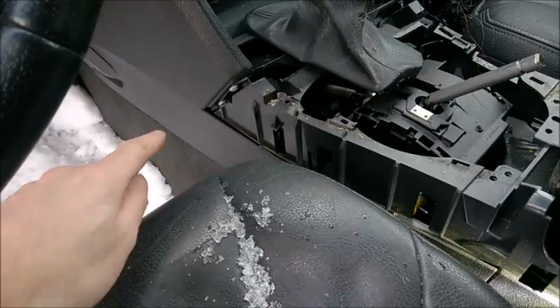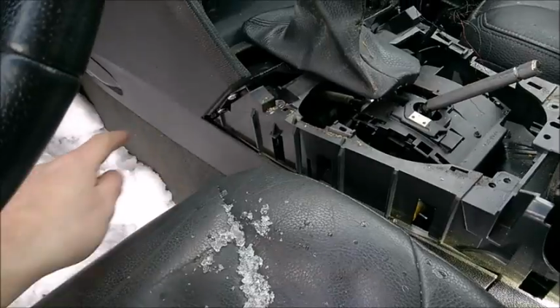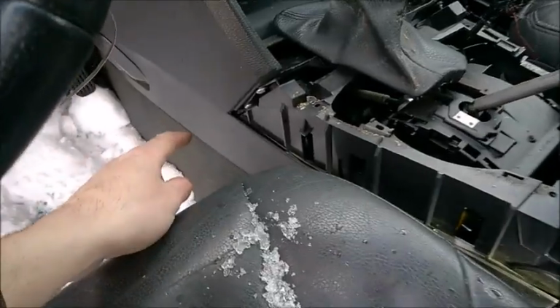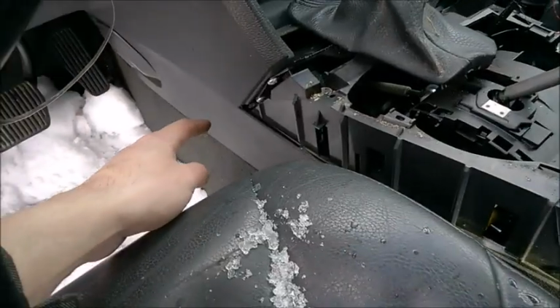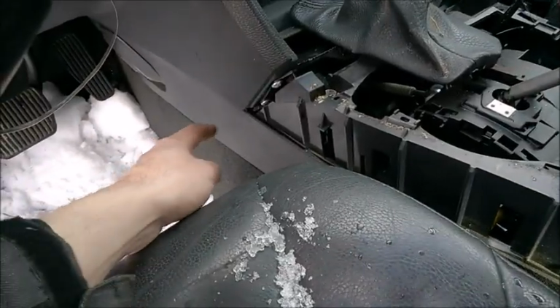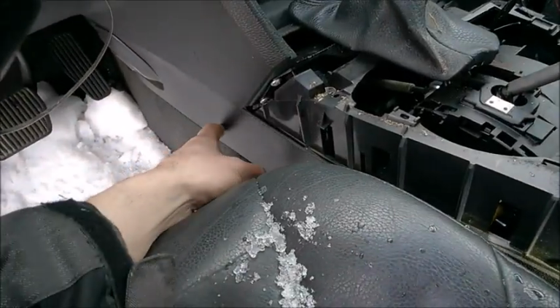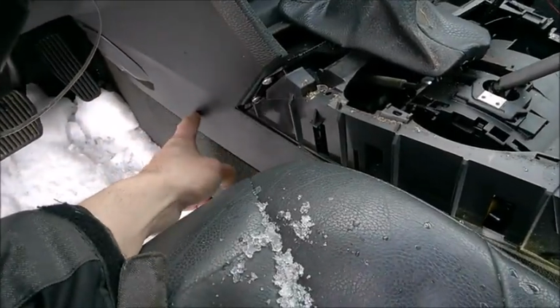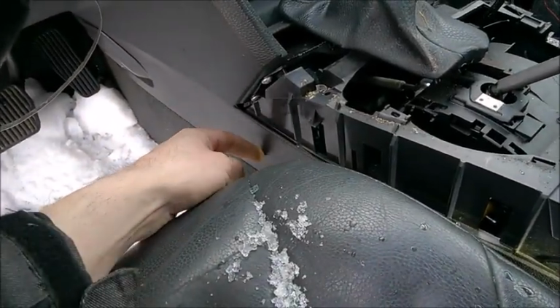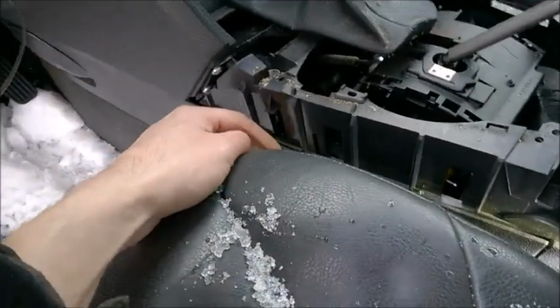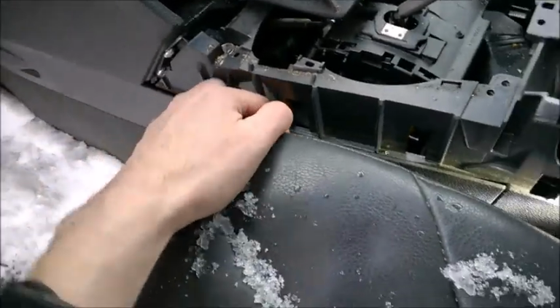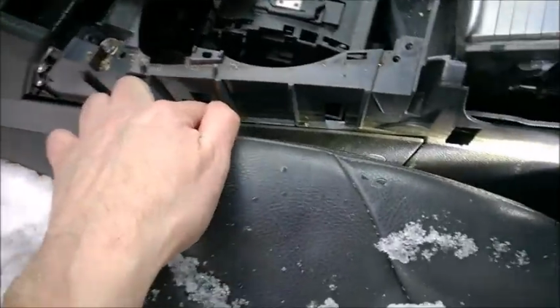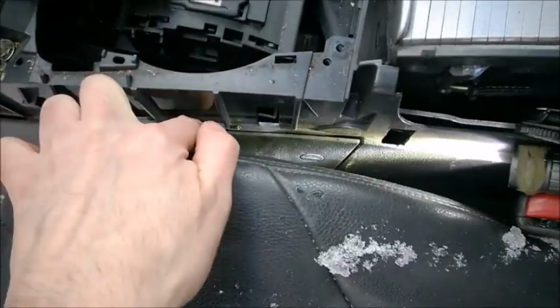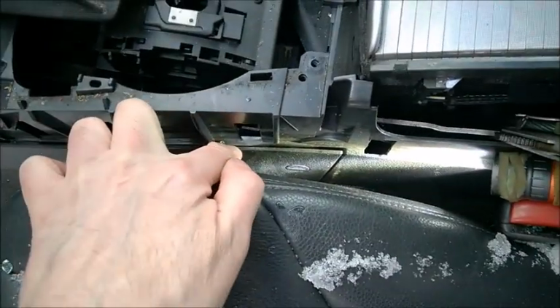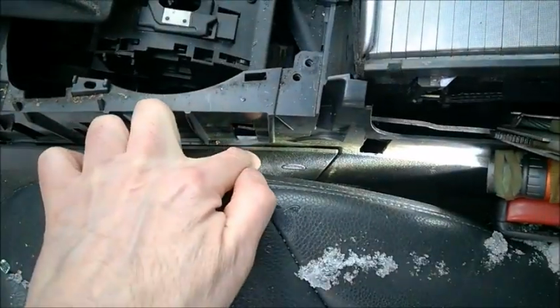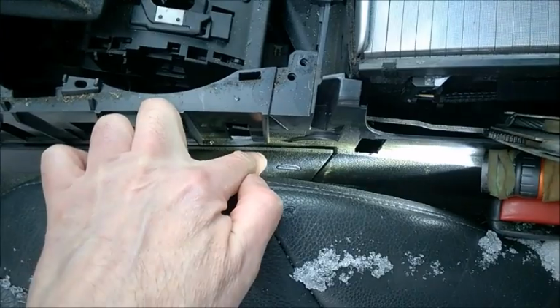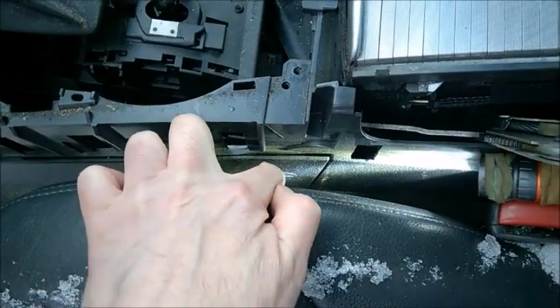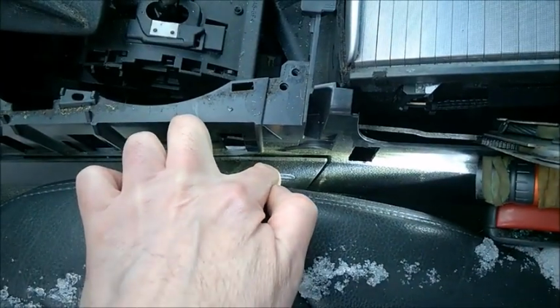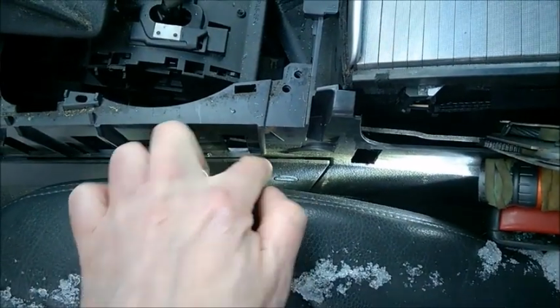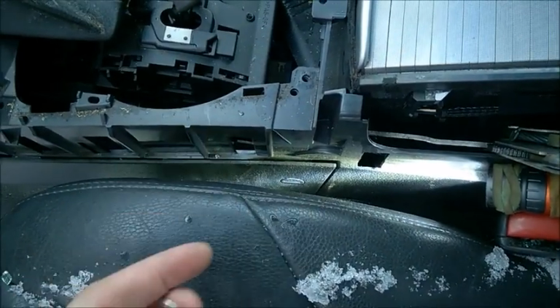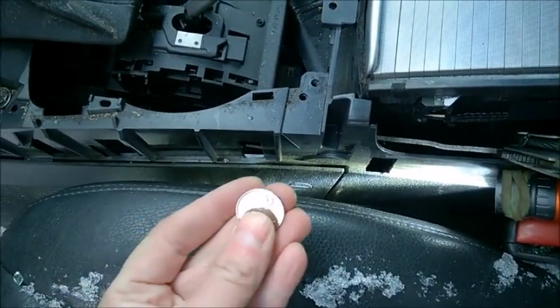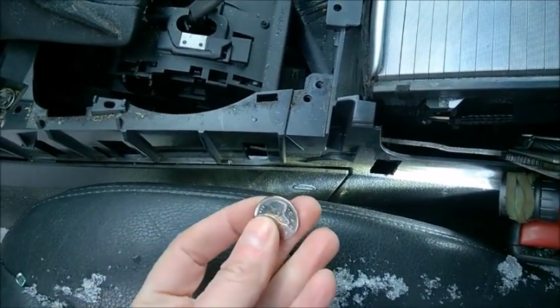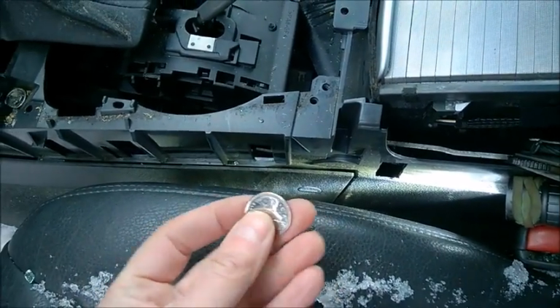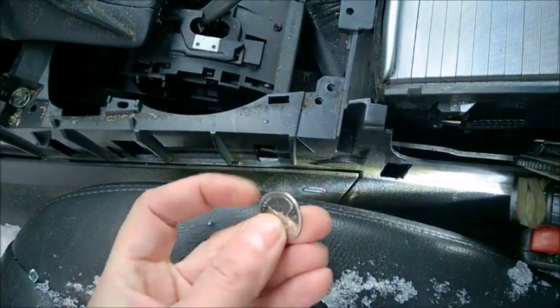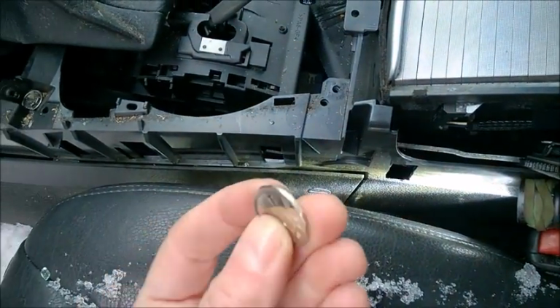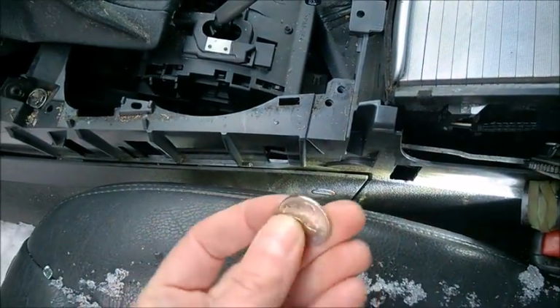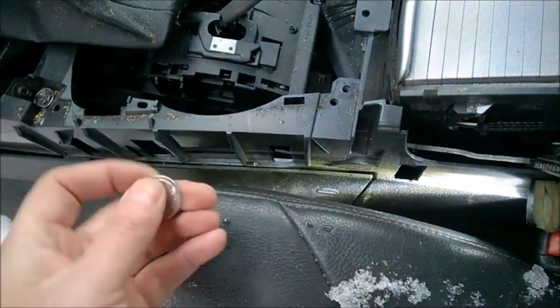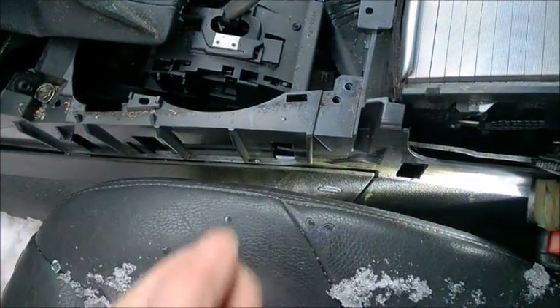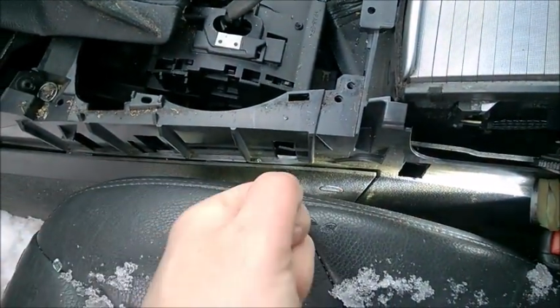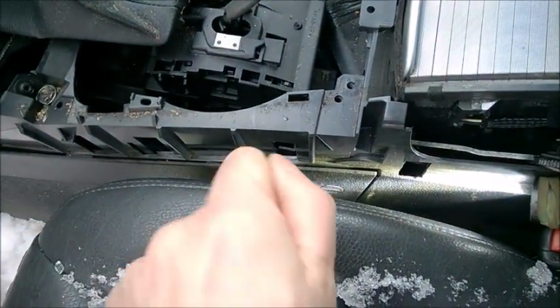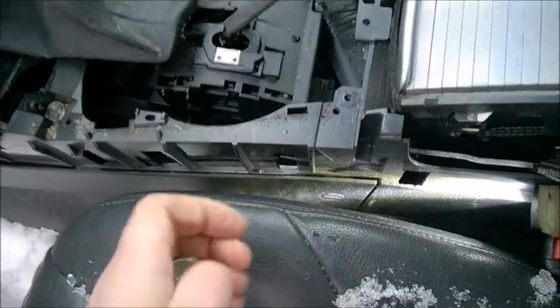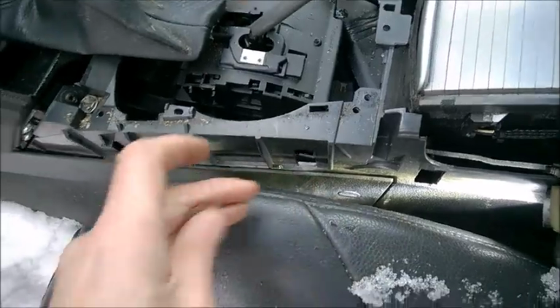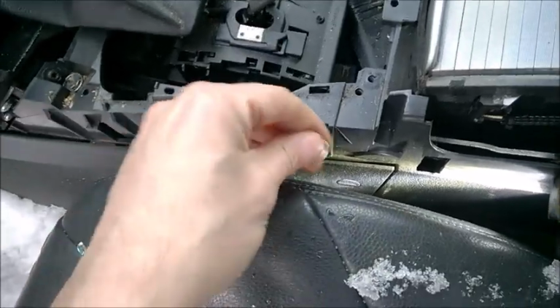Someone asked how to remove the side trims which go right near the seat. We usually either use a coin or a butter knife. It's a little bit simpler.